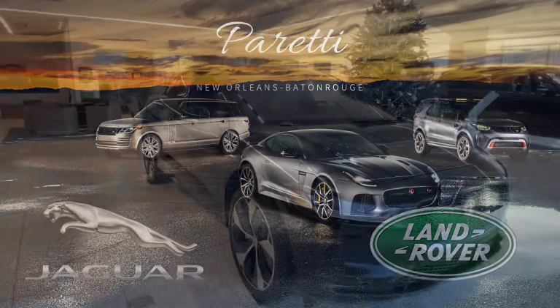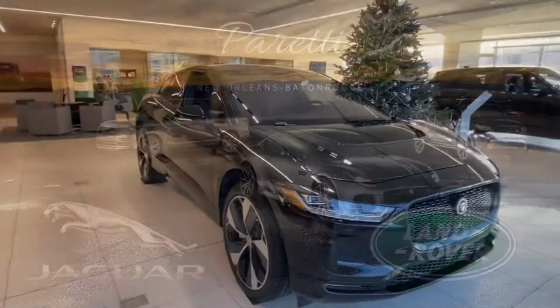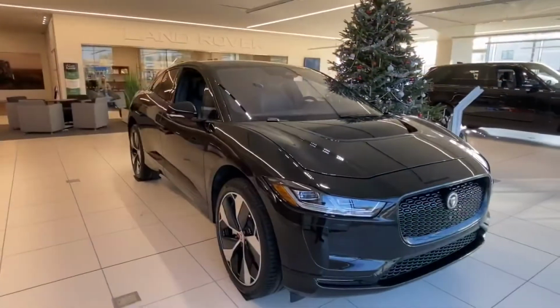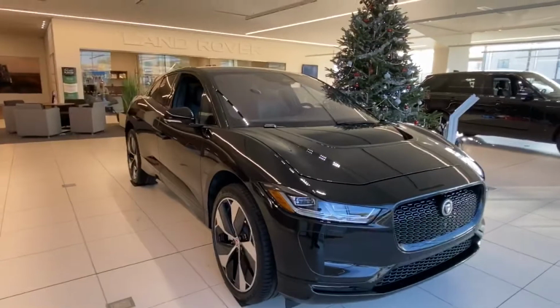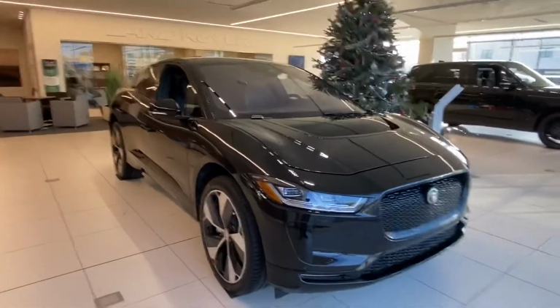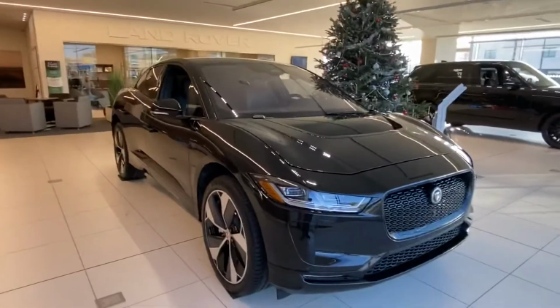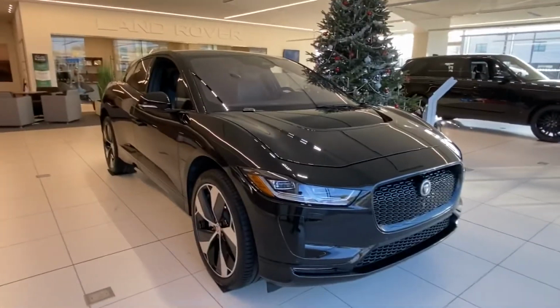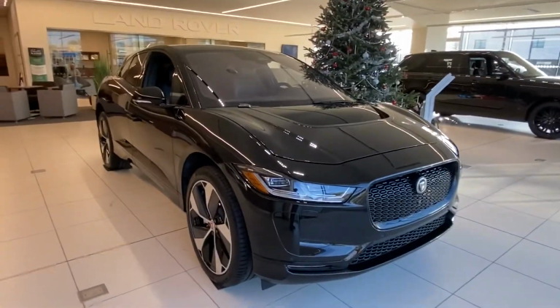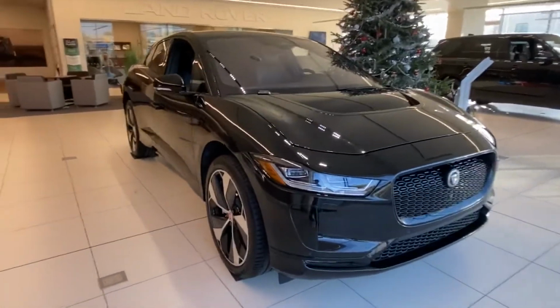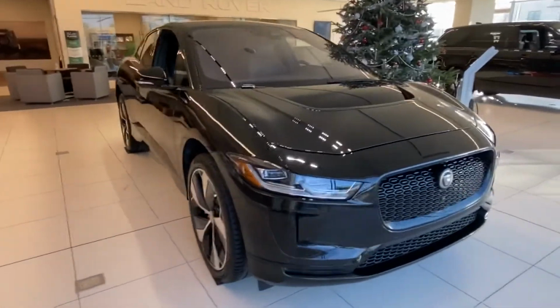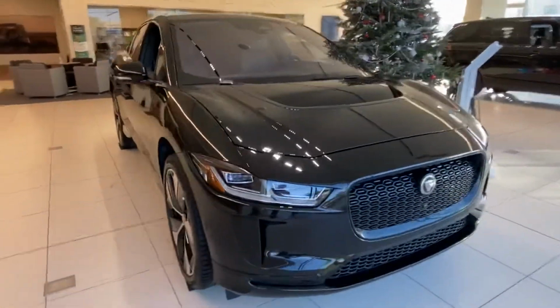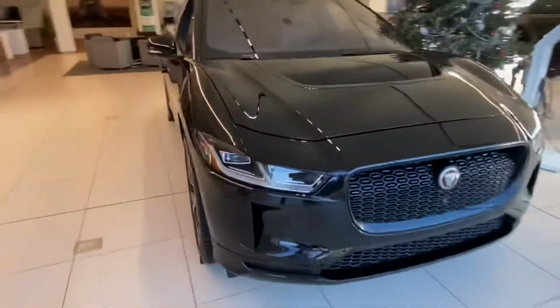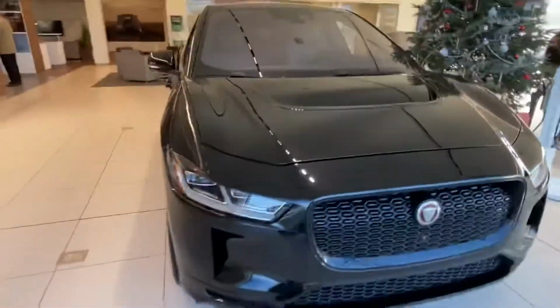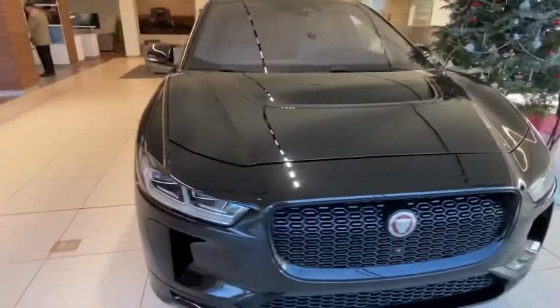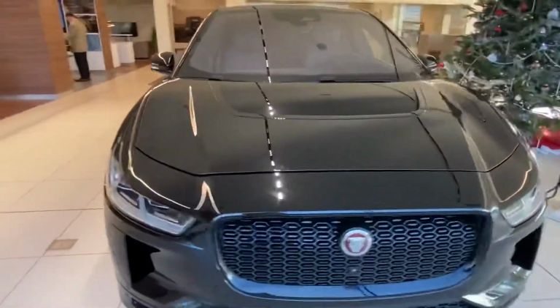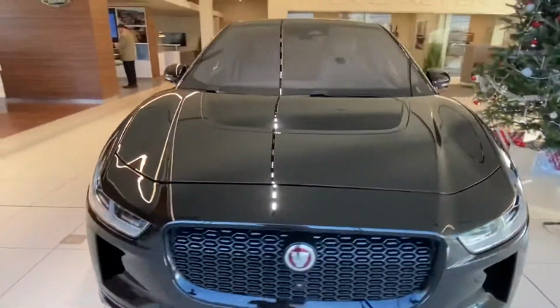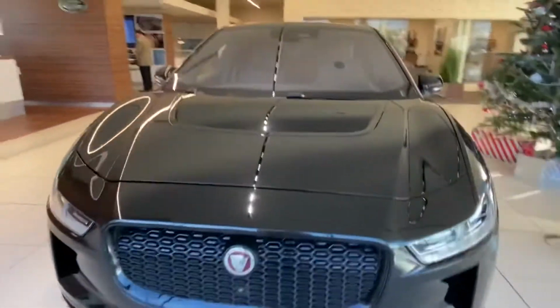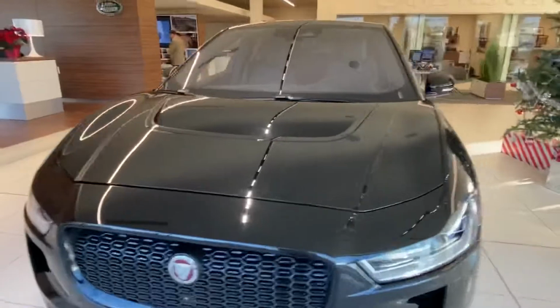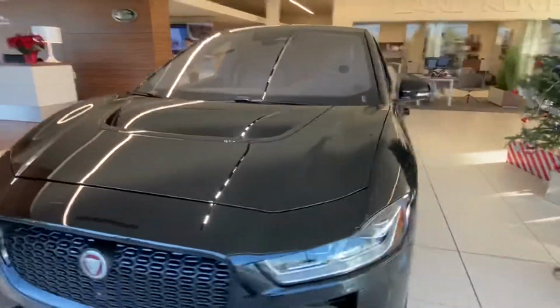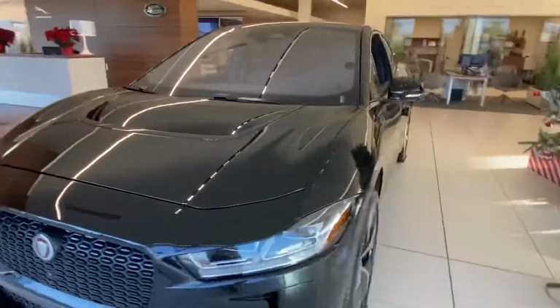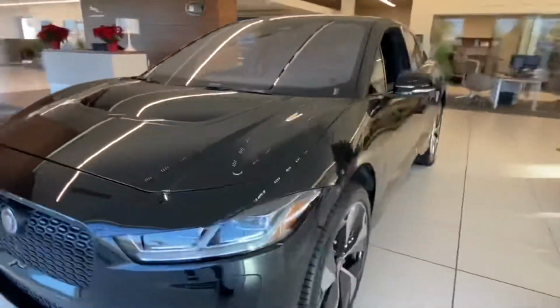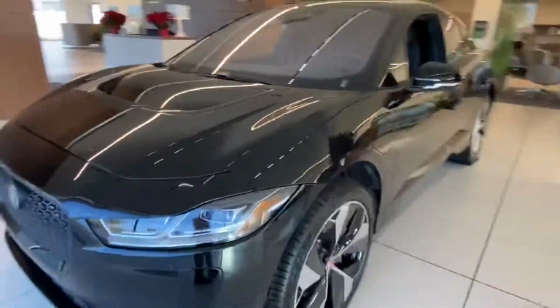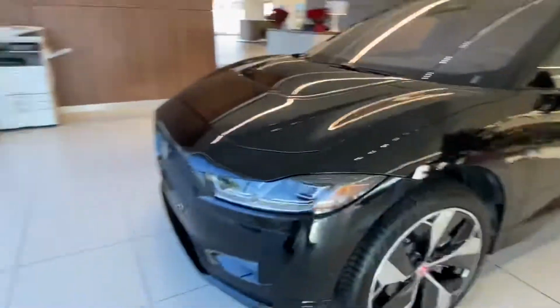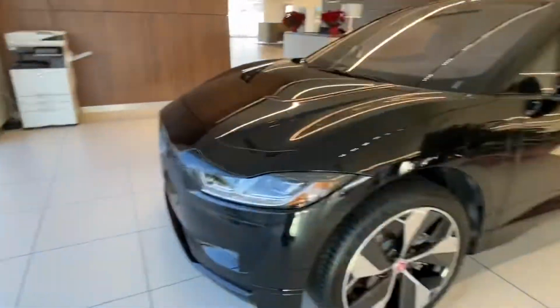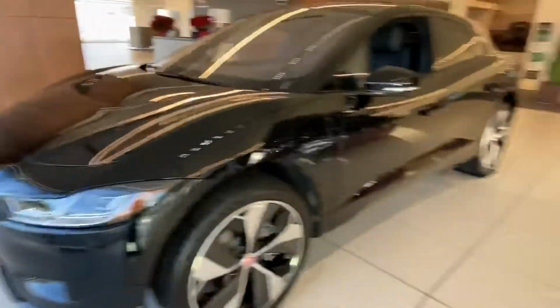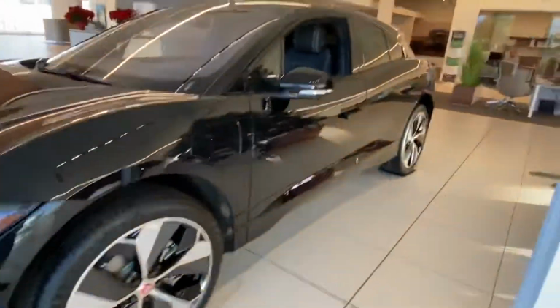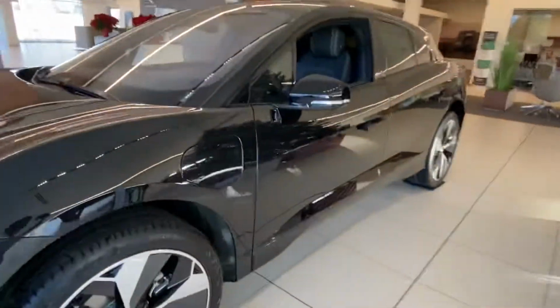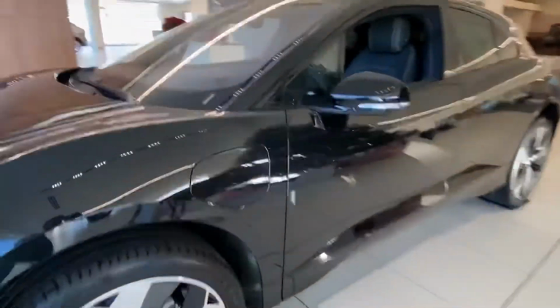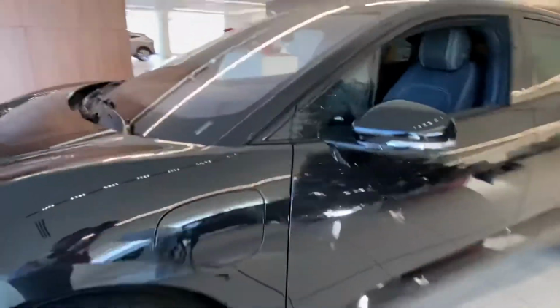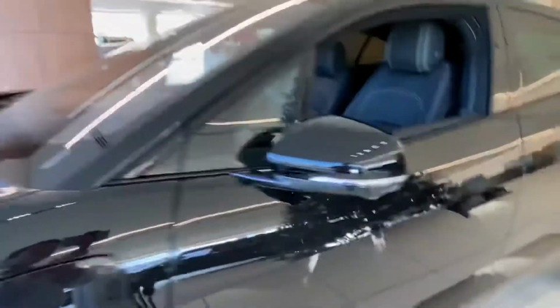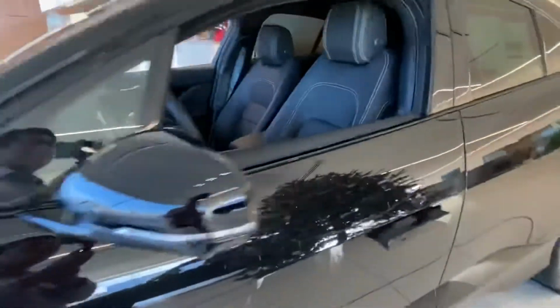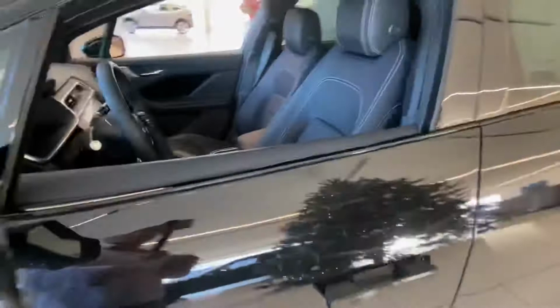Thank you for choosing Pretty Jaguar and Land Rover for your next vehicle purchase. Today we have our brand new 2022 Jaguar I-Pace HSE with a gorgeous Santorini Black exterior. If you follow me to the interior of the vehicle...